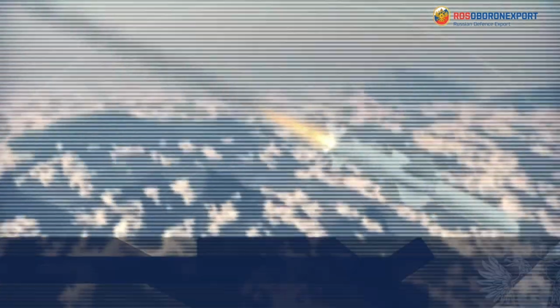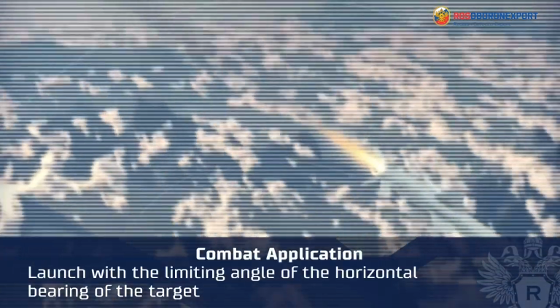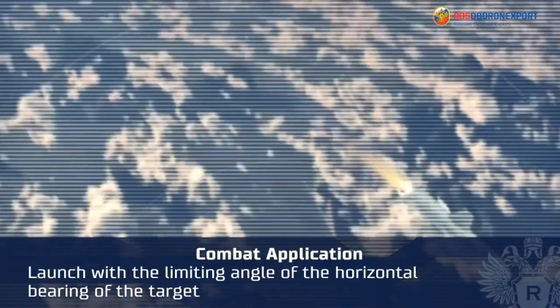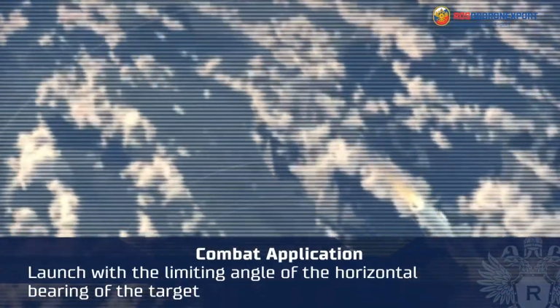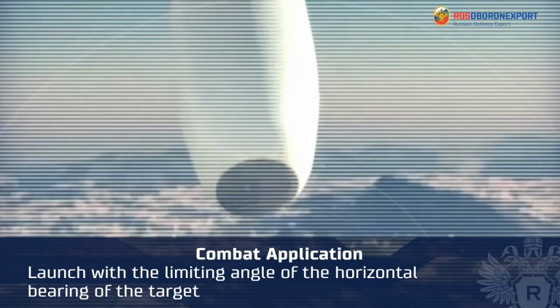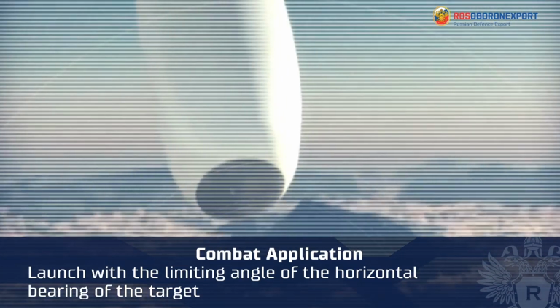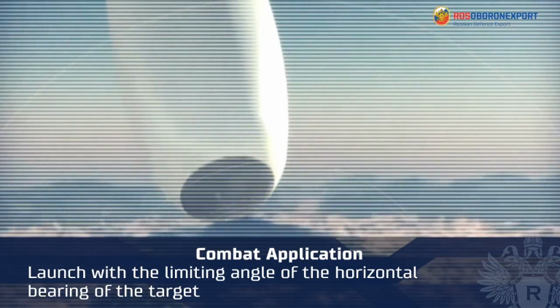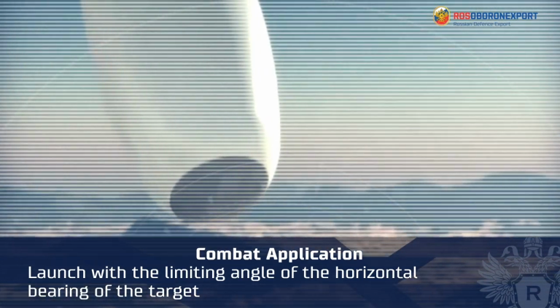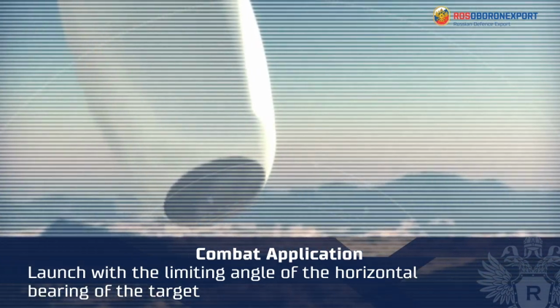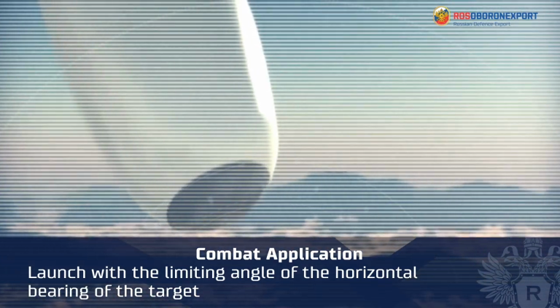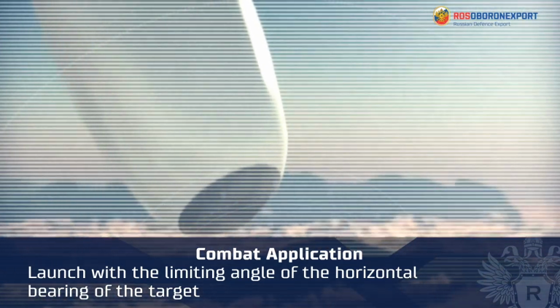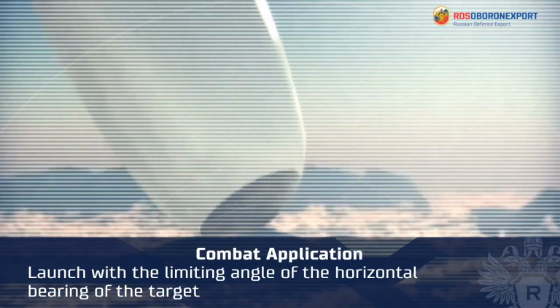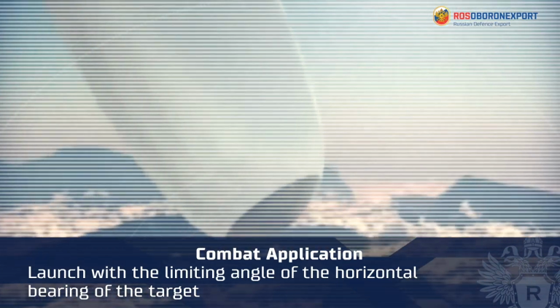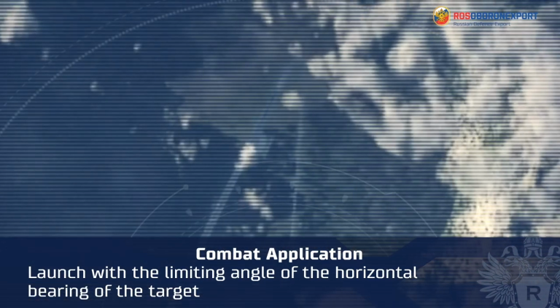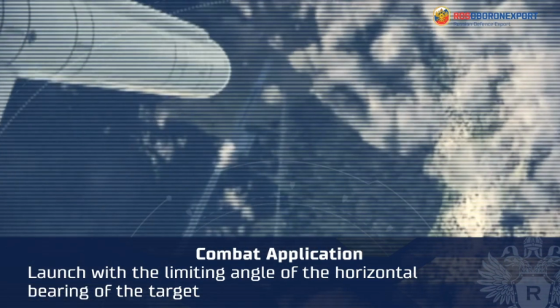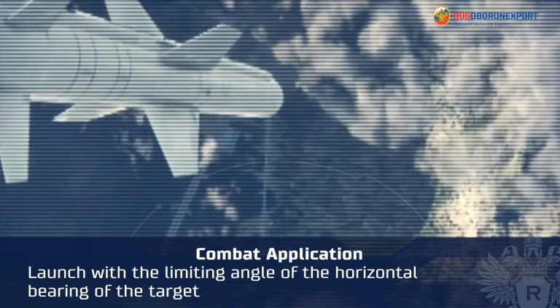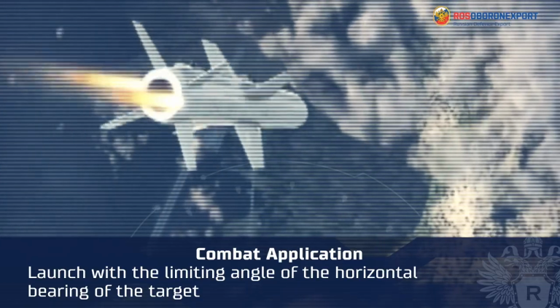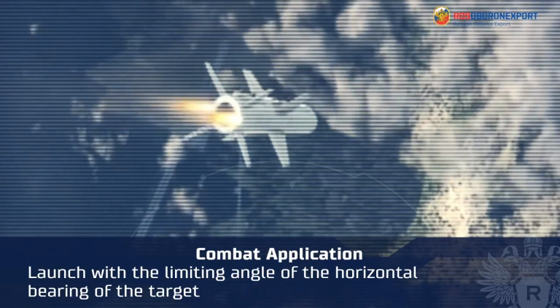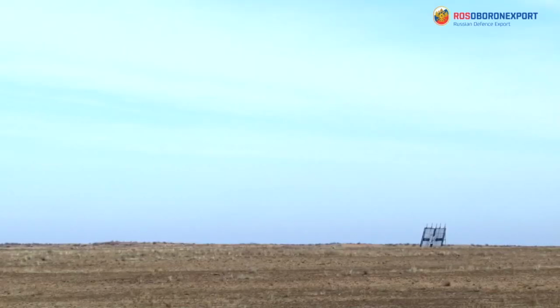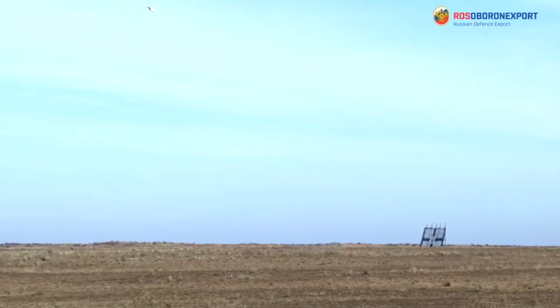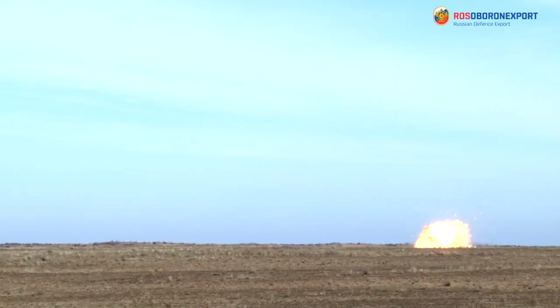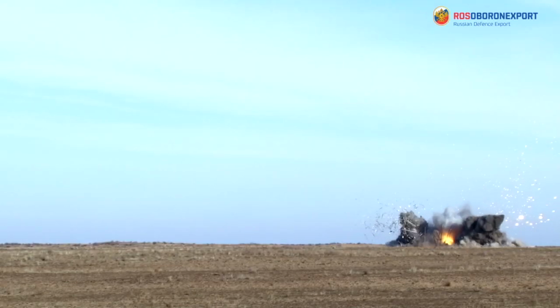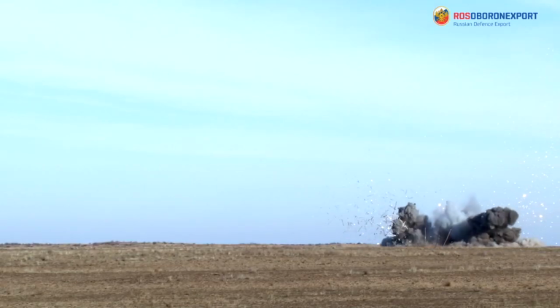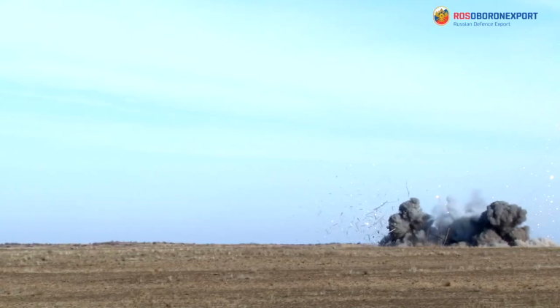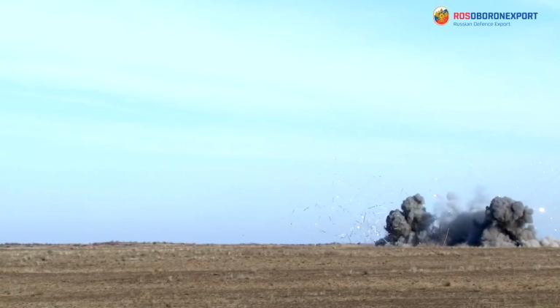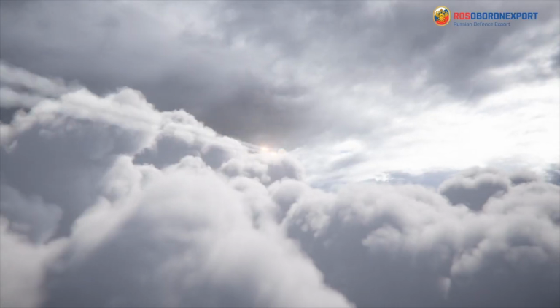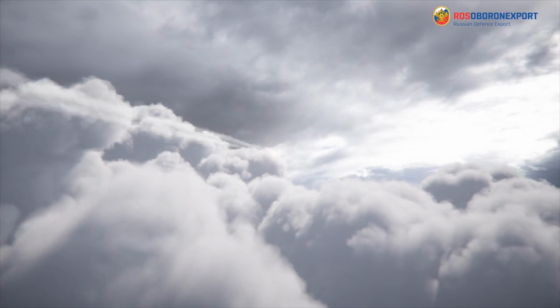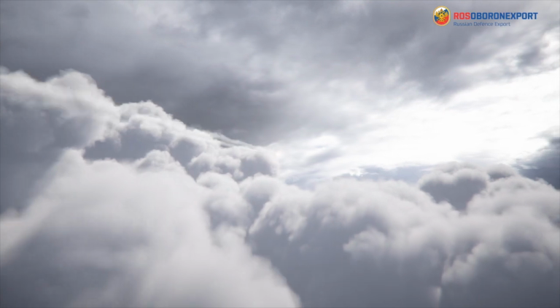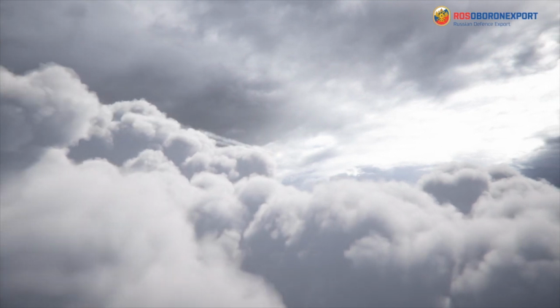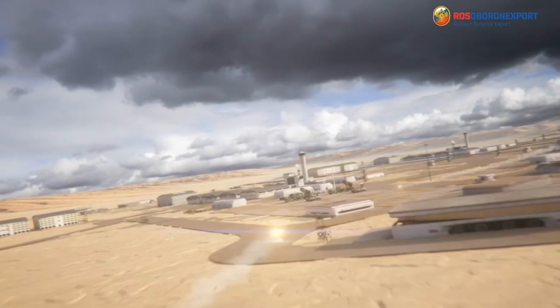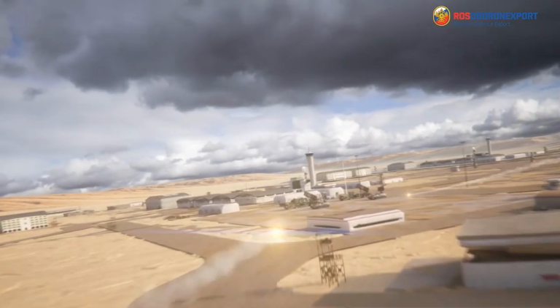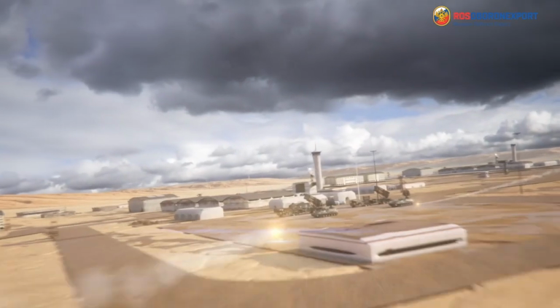The fourth mode is launch with a limited angle of horizontal bearing of the target — plus or minus 80 degrees — with illumination from an external source, autonomous application mode, and target acquisition on the trajectory.